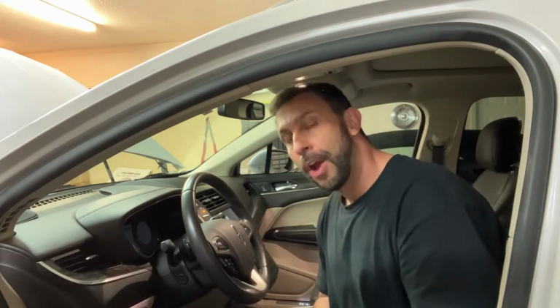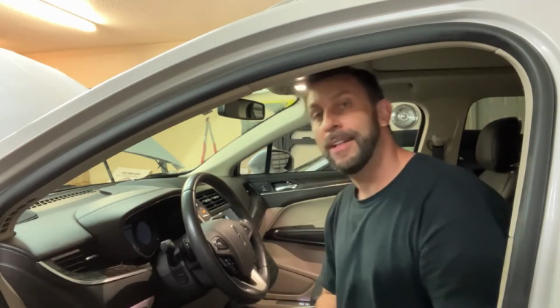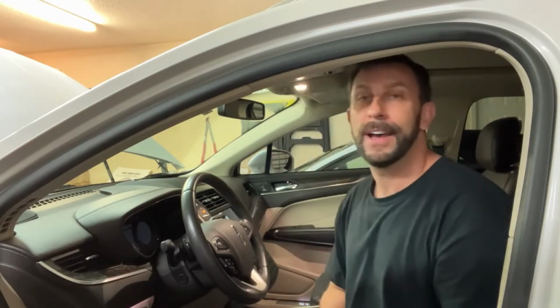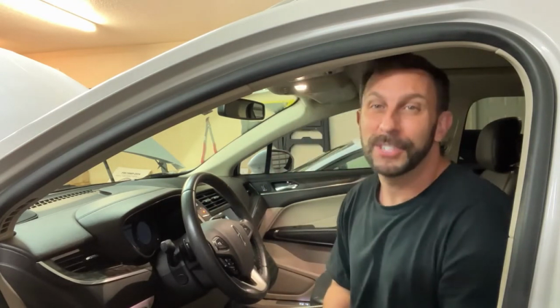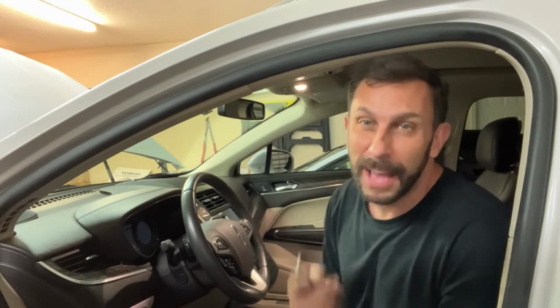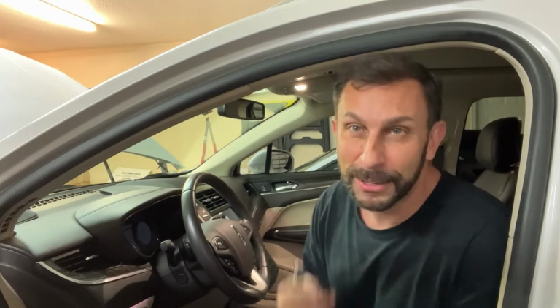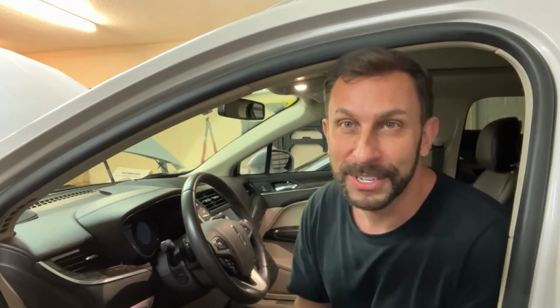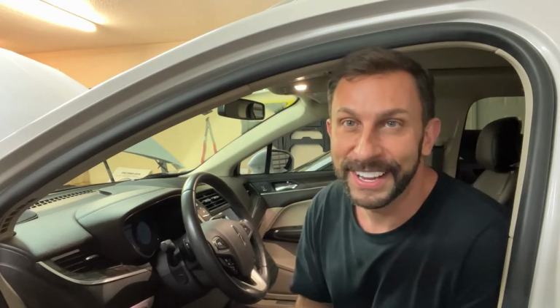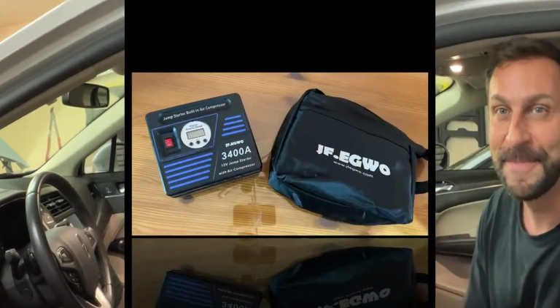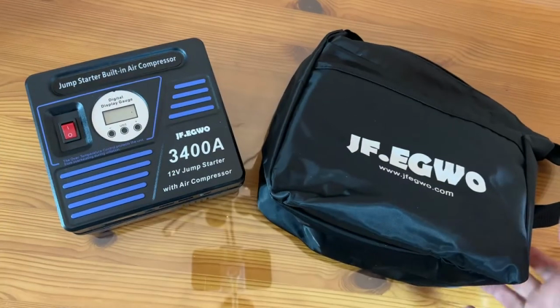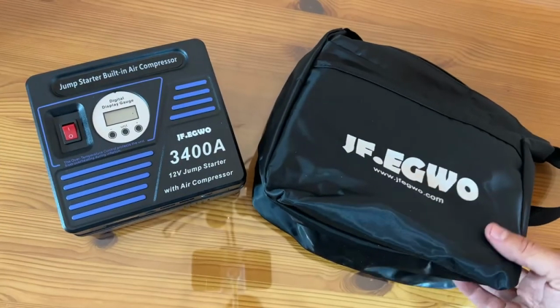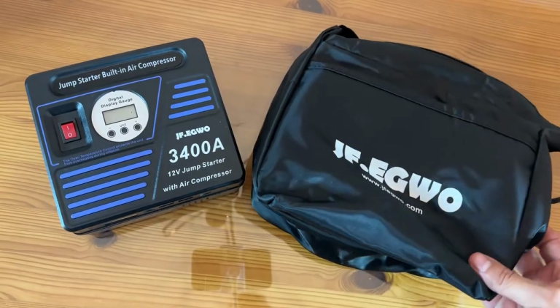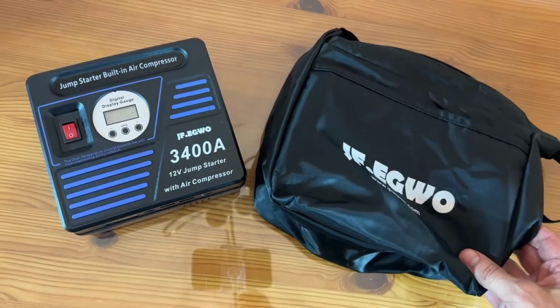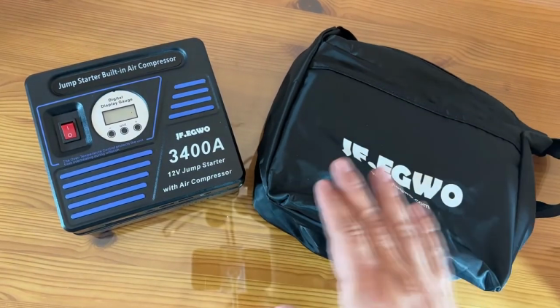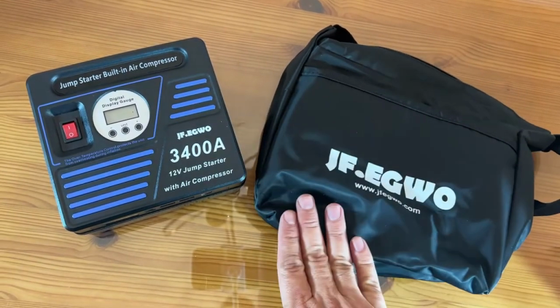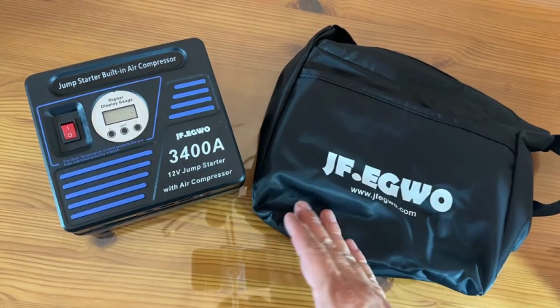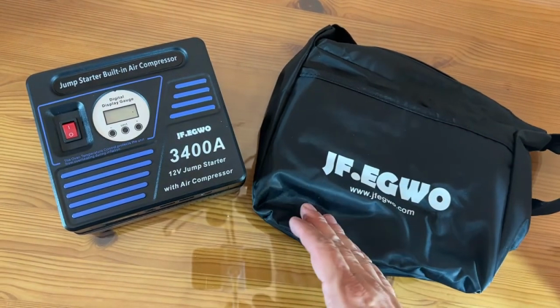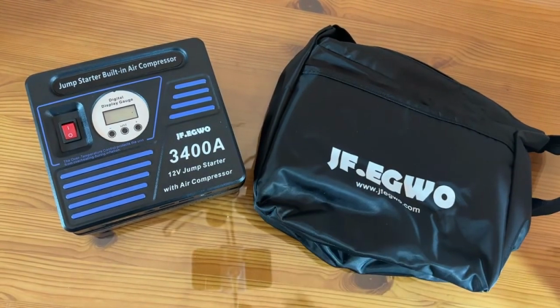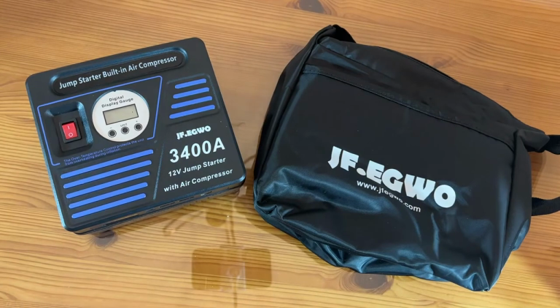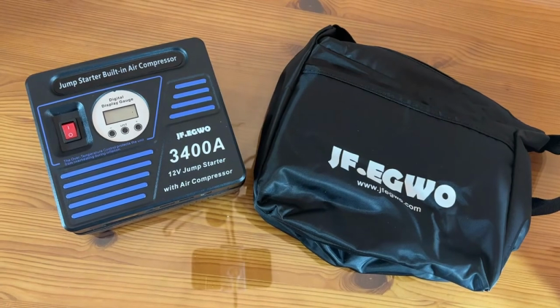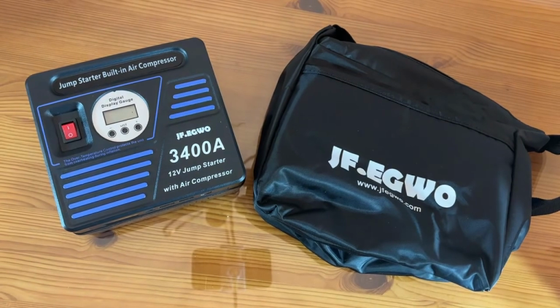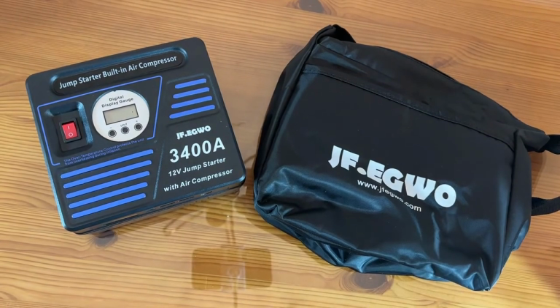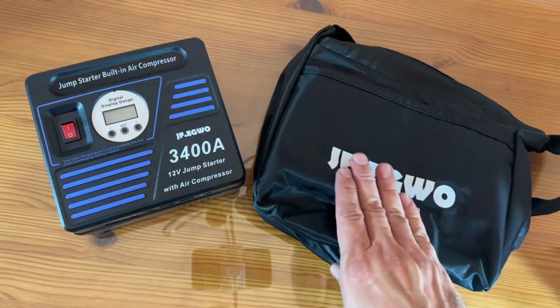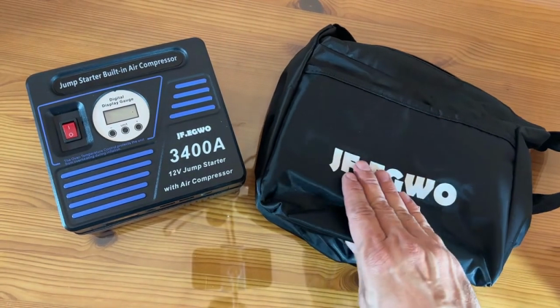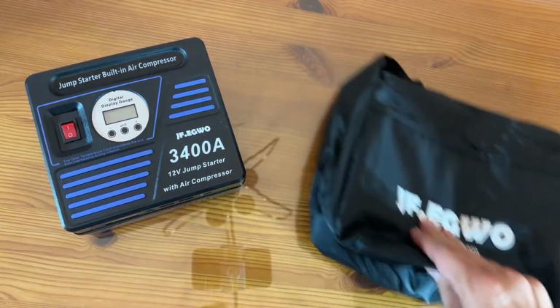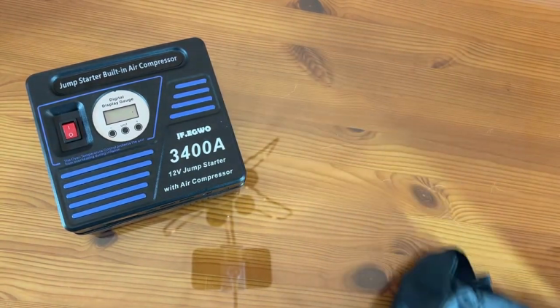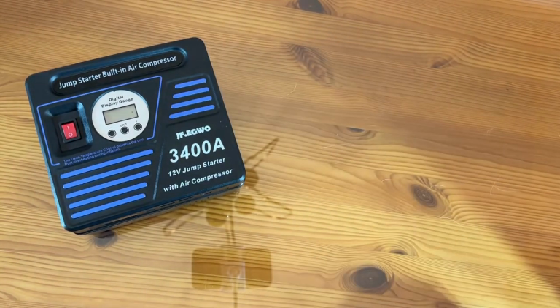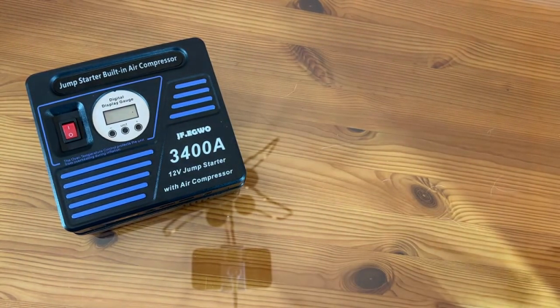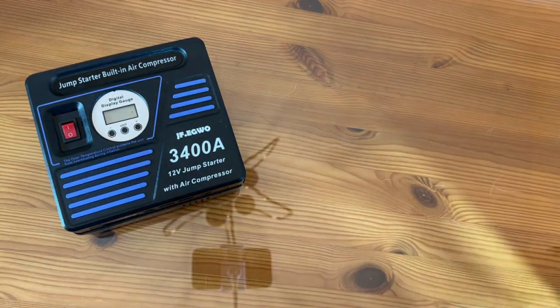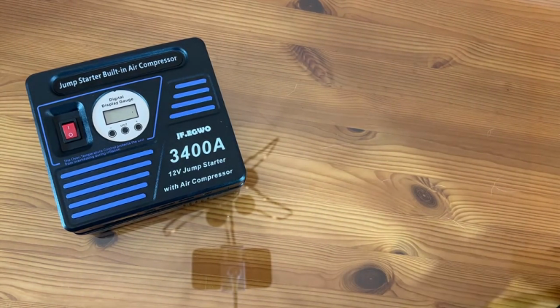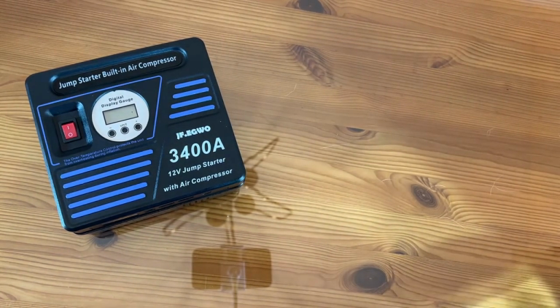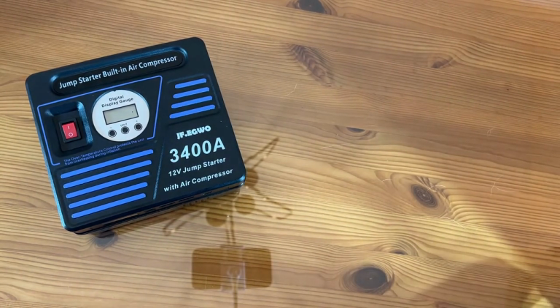All right, now let's go ahead and check out the up close portion of the video. Let's take a look up close at the JFEWO — this is a jump starter and air compressor. It does come with a nice bag.